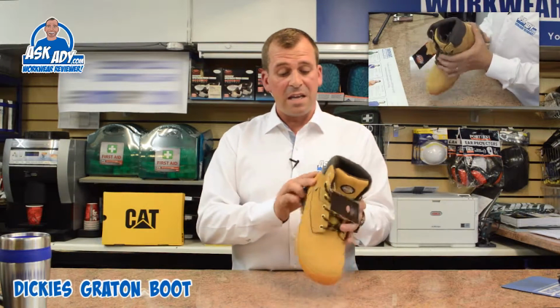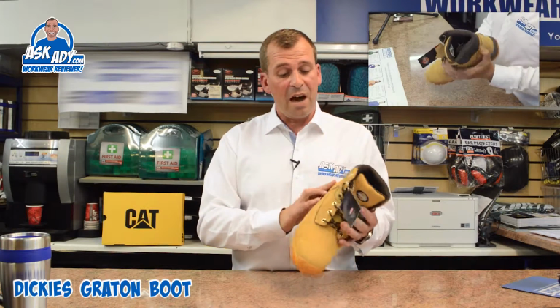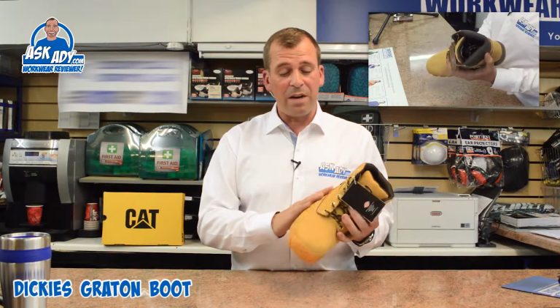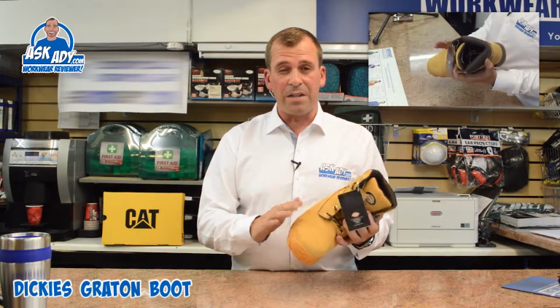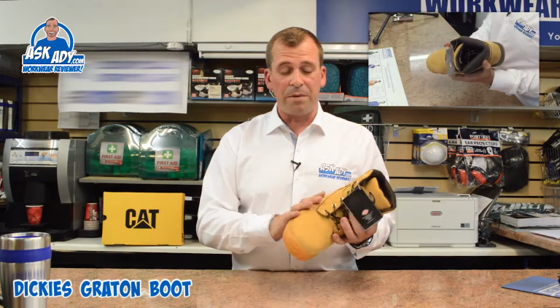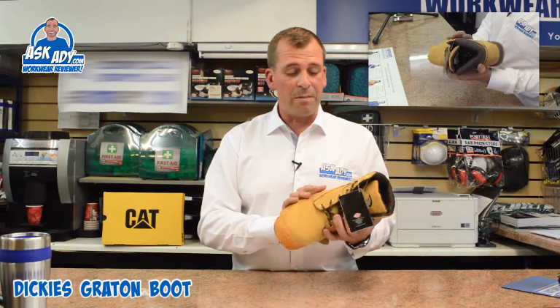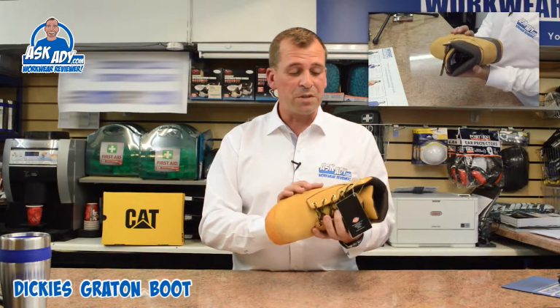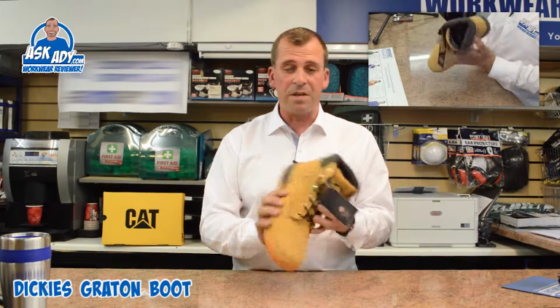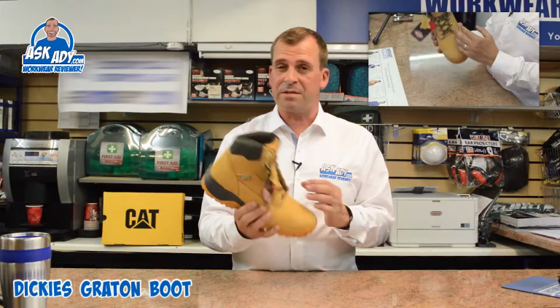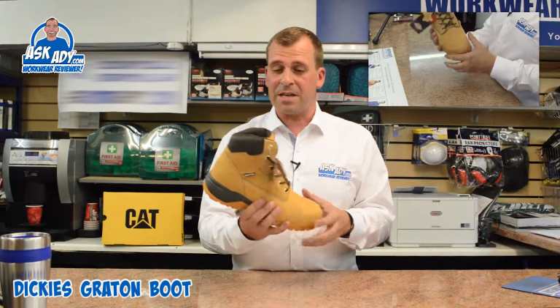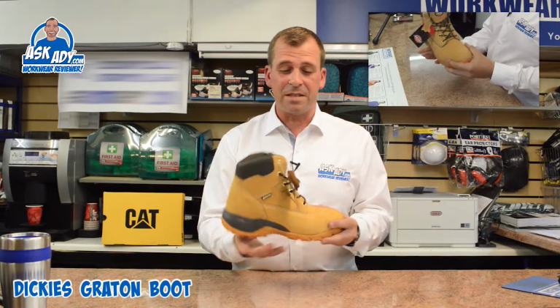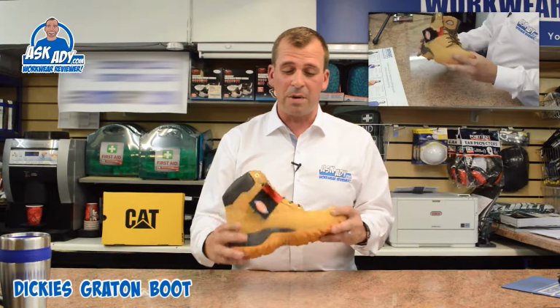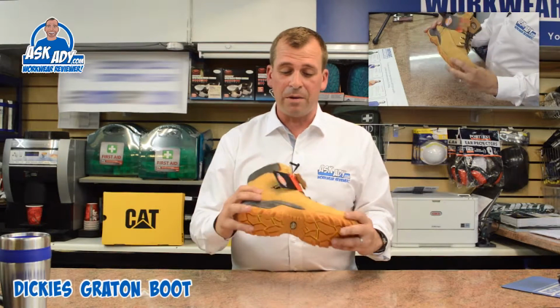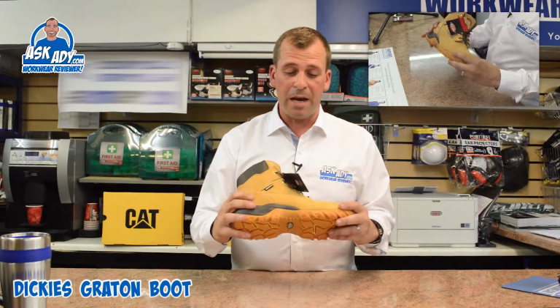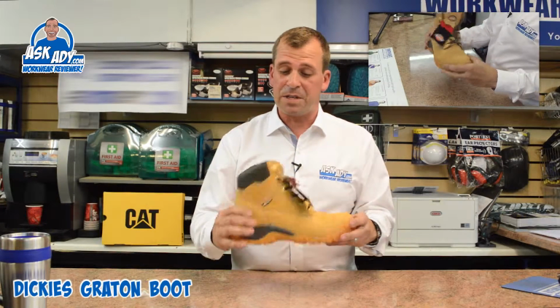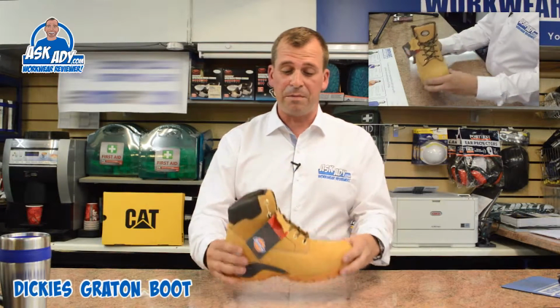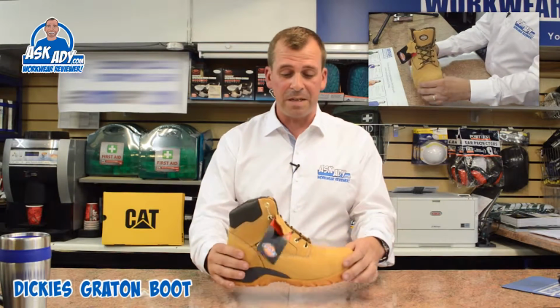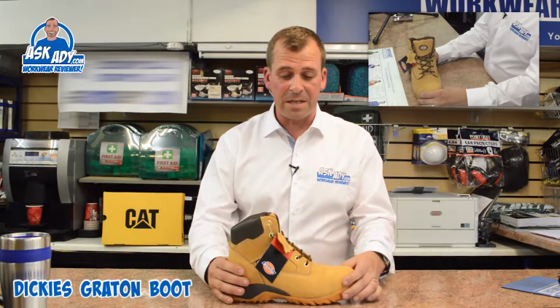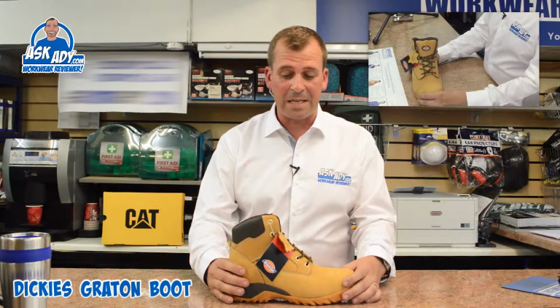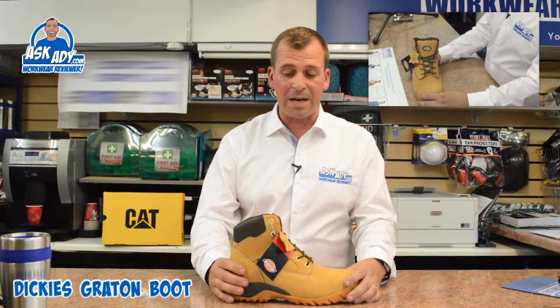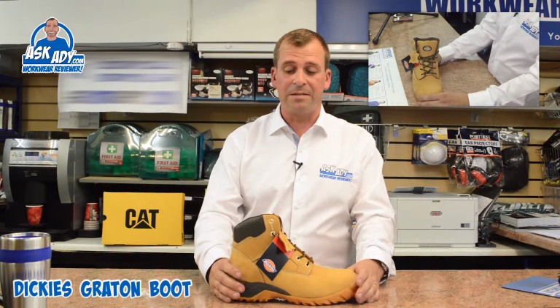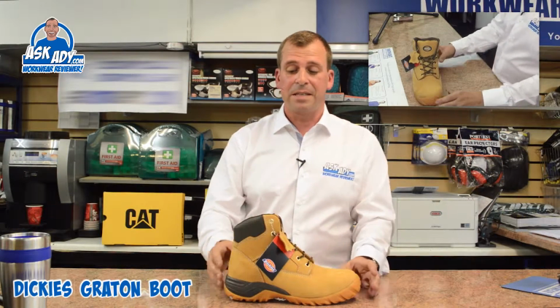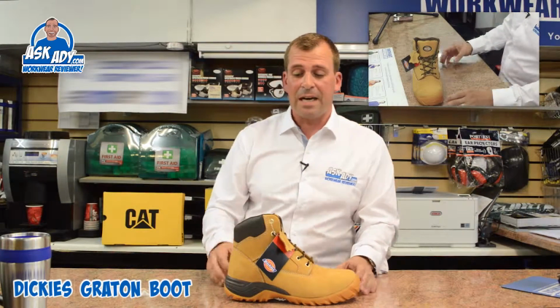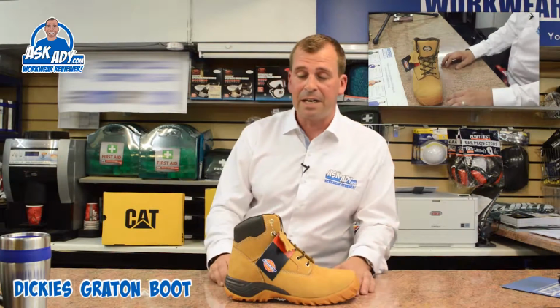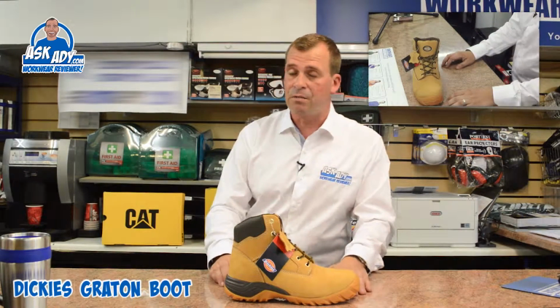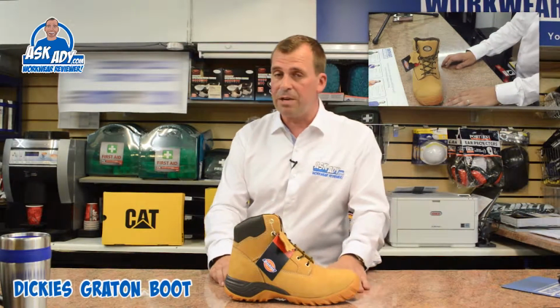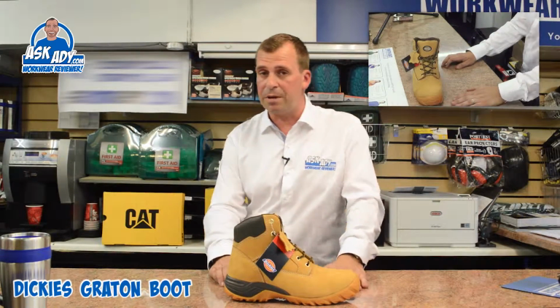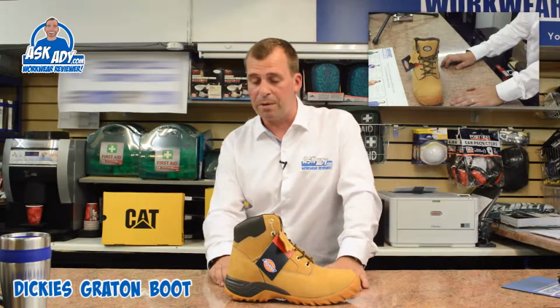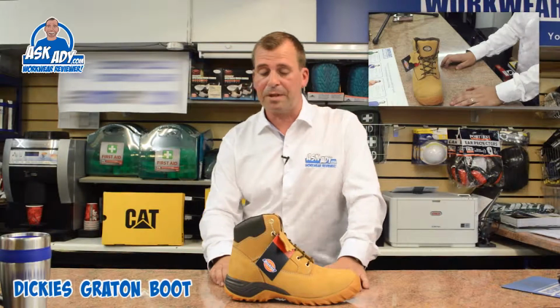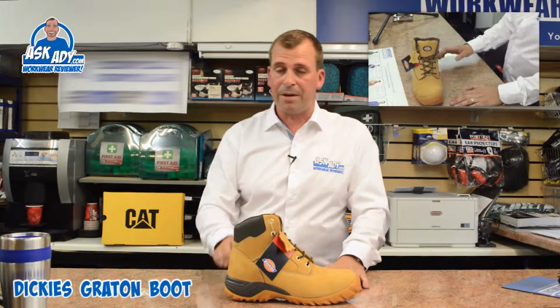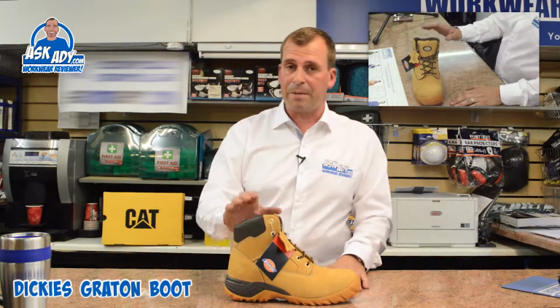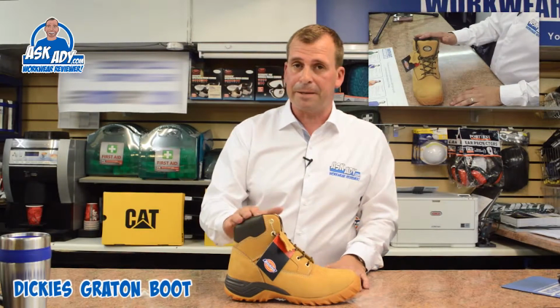I really like this boot and price-wise it's fantastic as well. This is the Dickies Grattan and it's a really, really good boot — I would definitely recommend it.